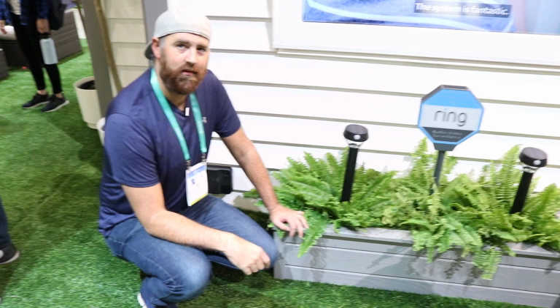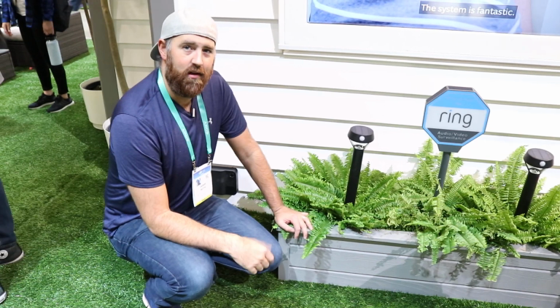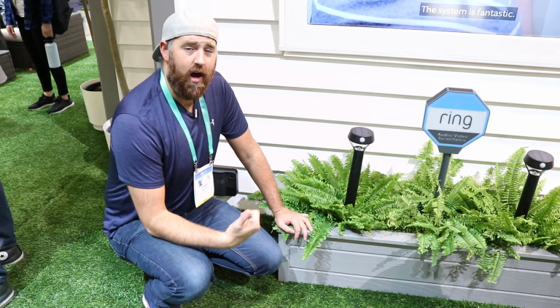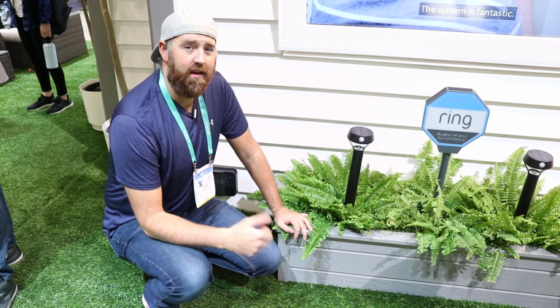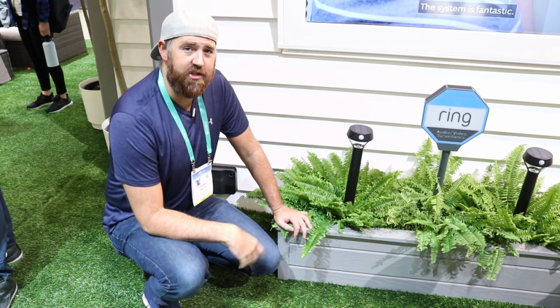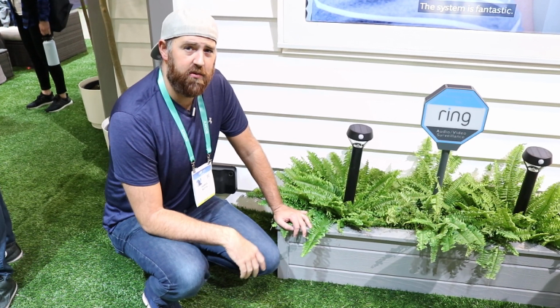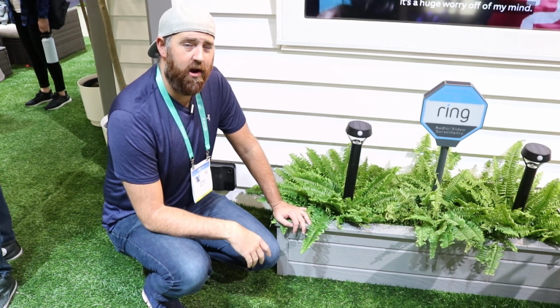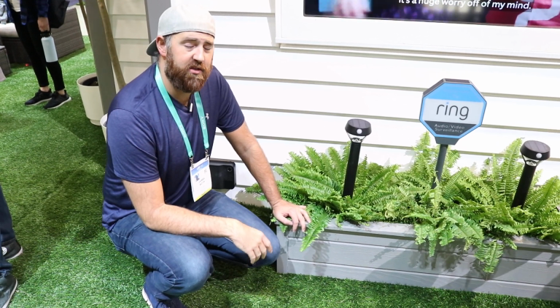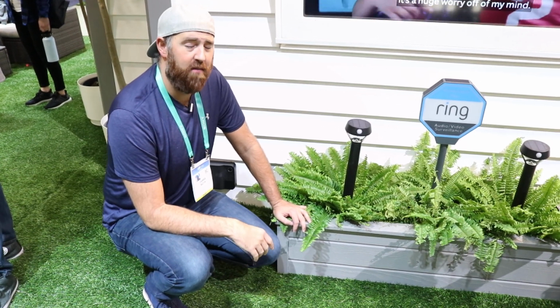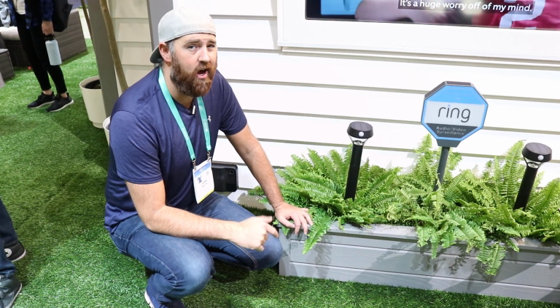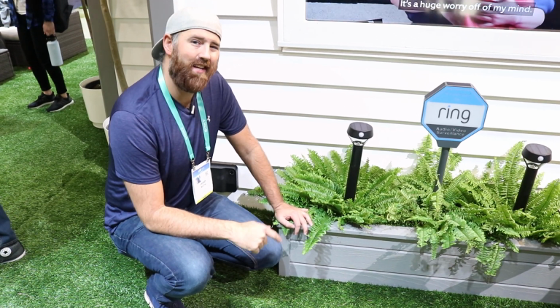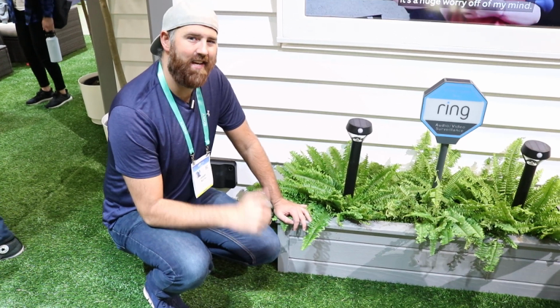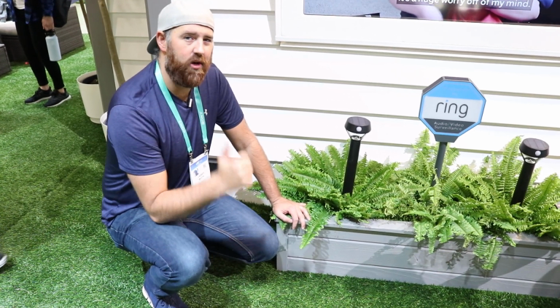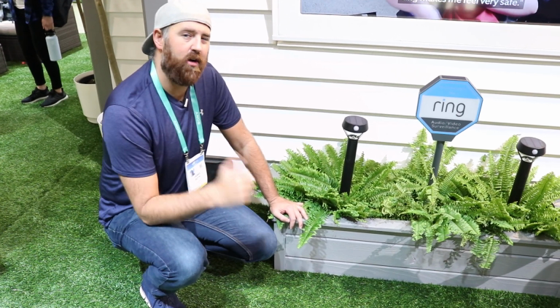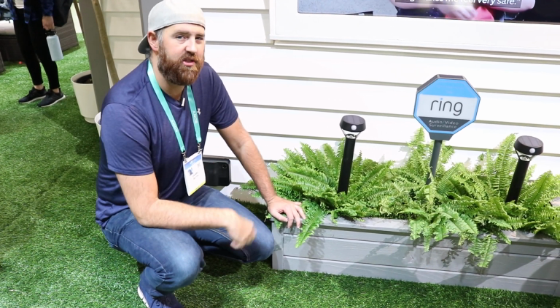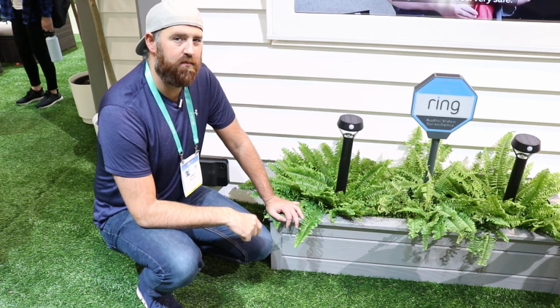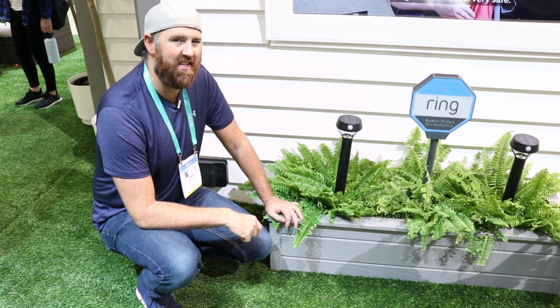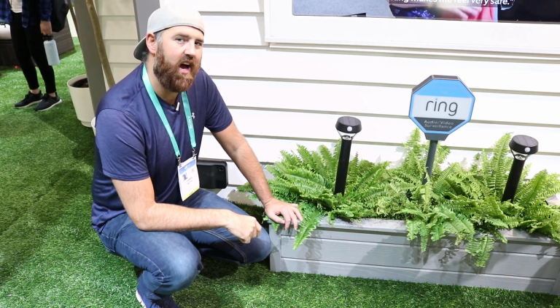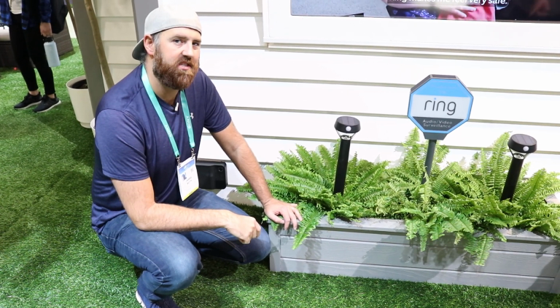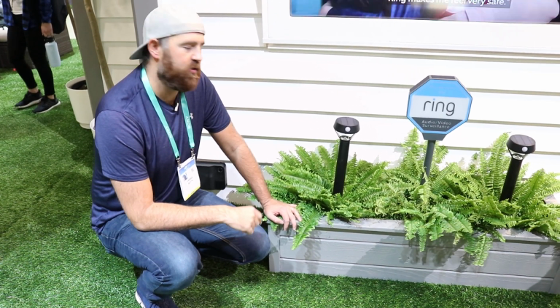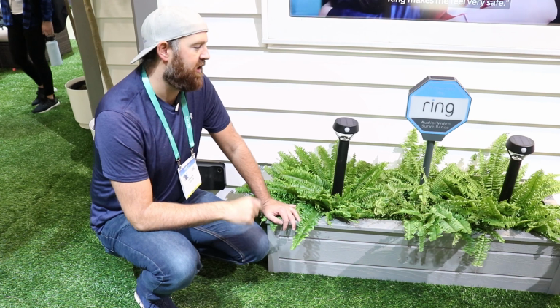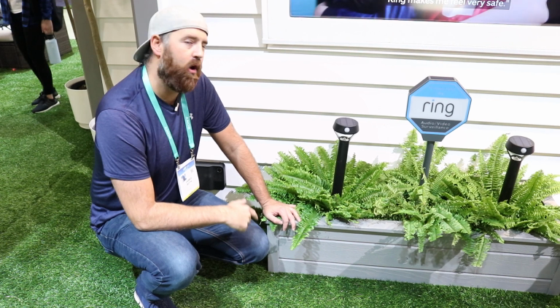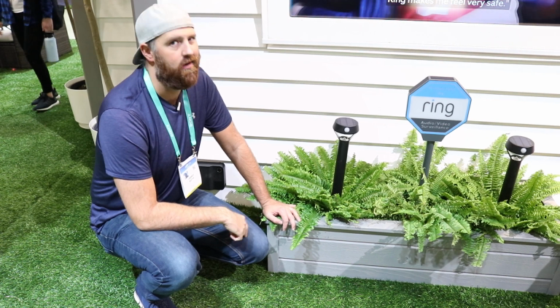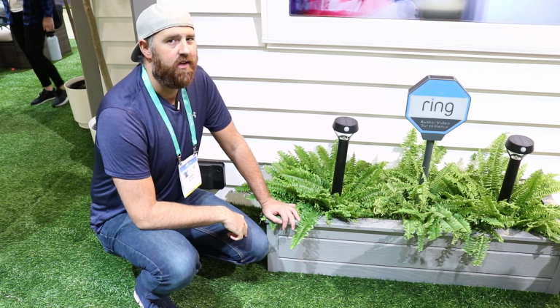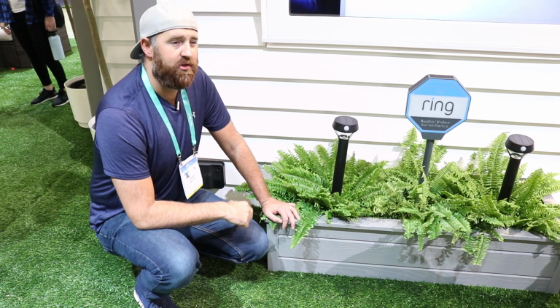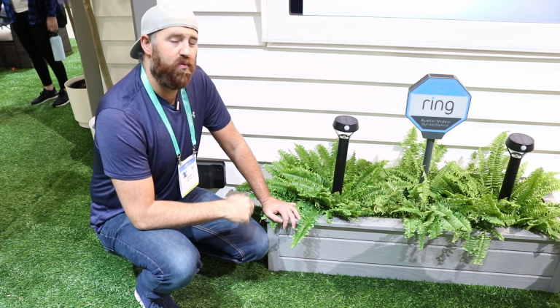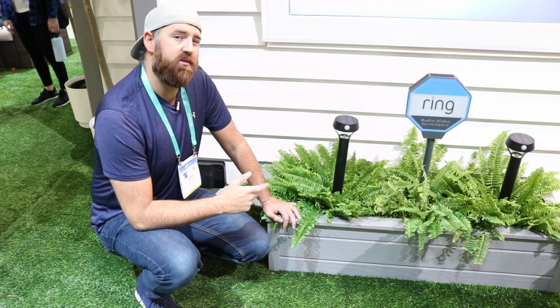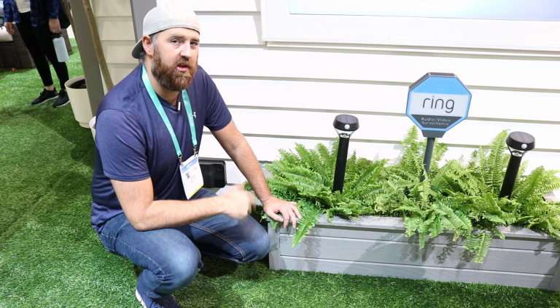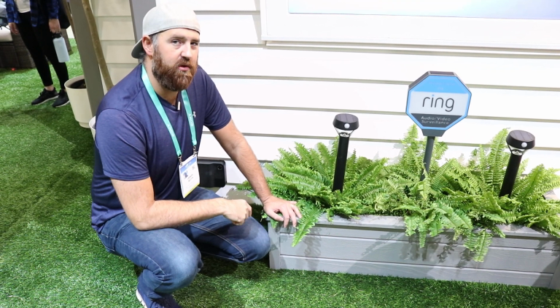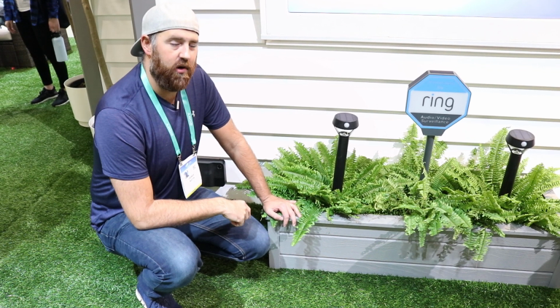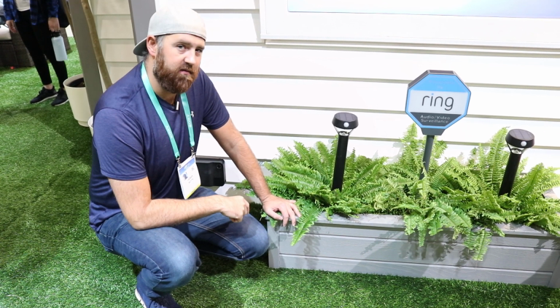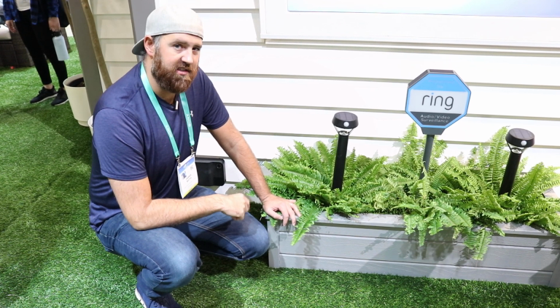Hi, I'm James with TheOneHourSmartHome.com, and today we are coming to you from CES 2020 to bring you some of the new Ring devices.